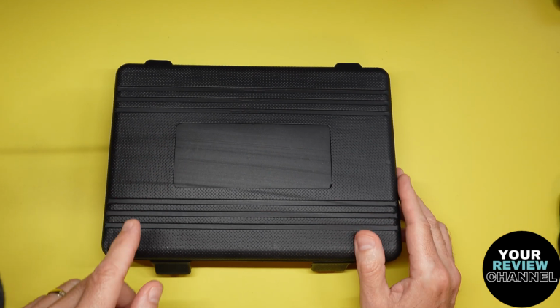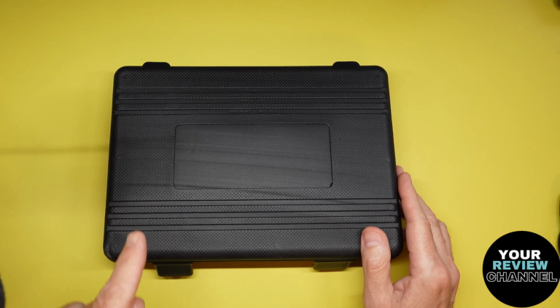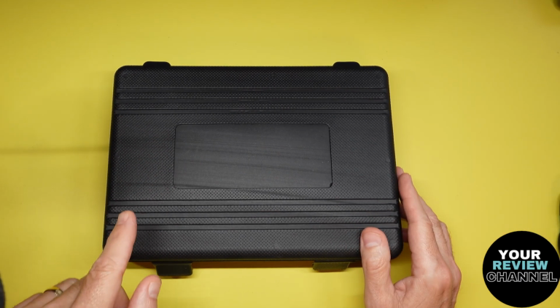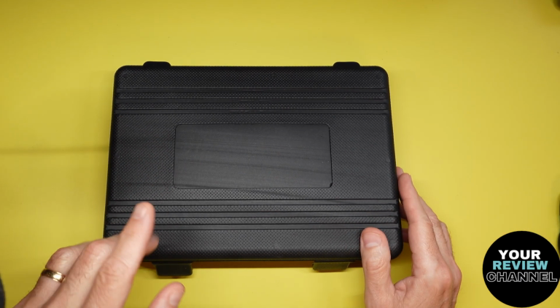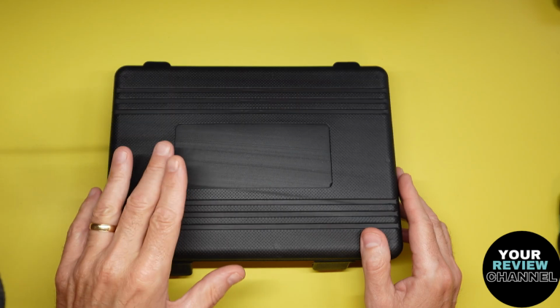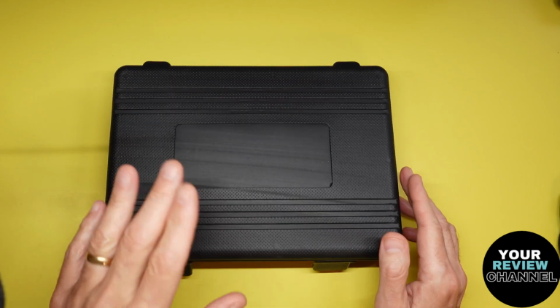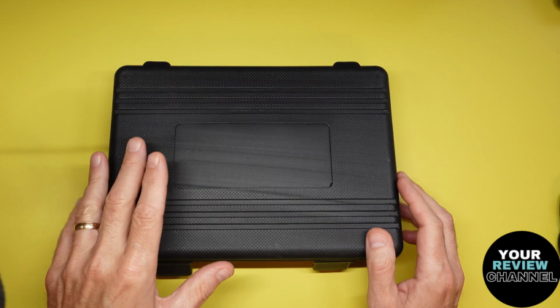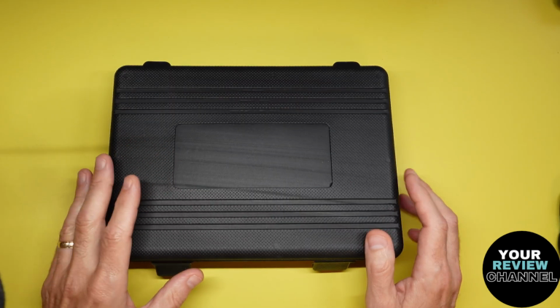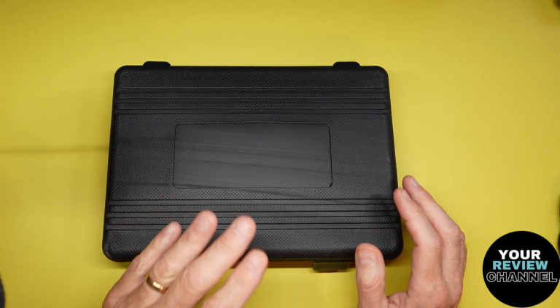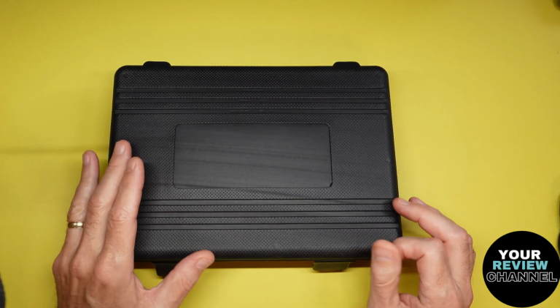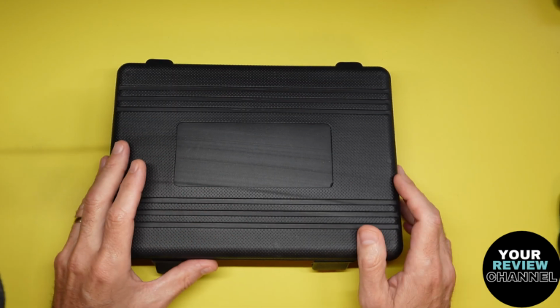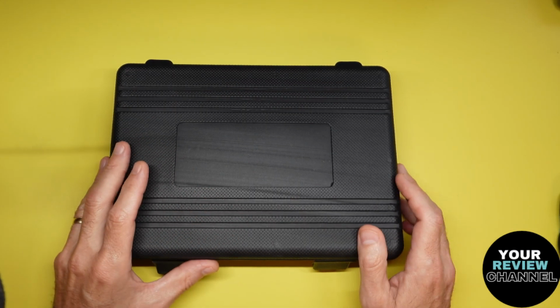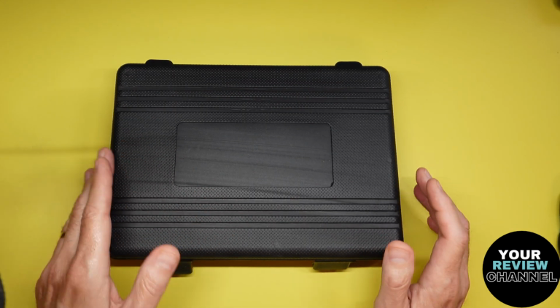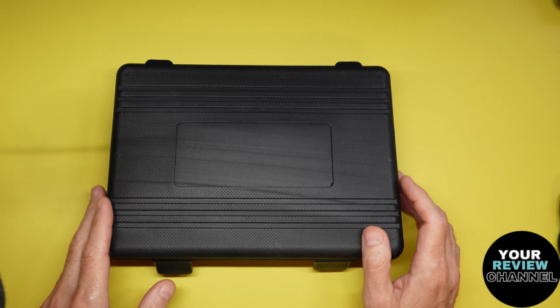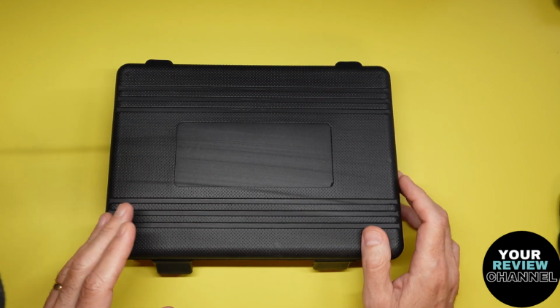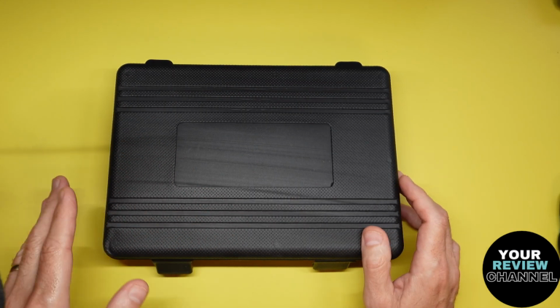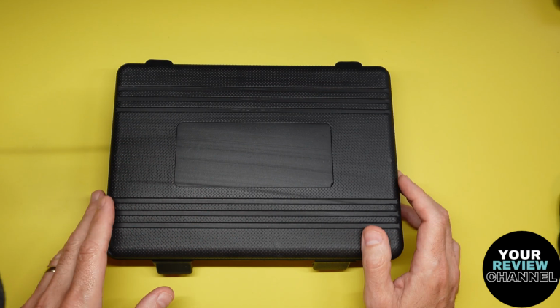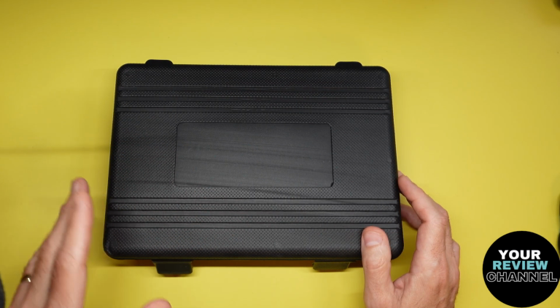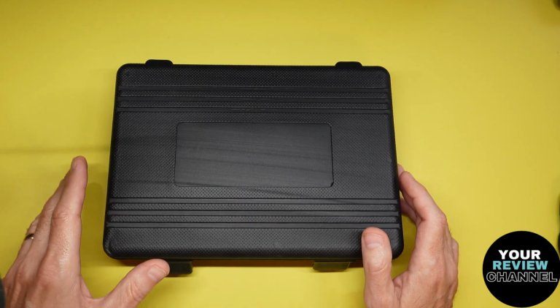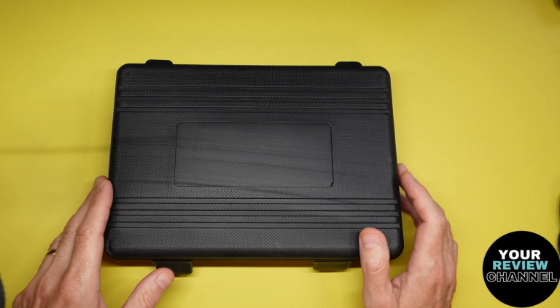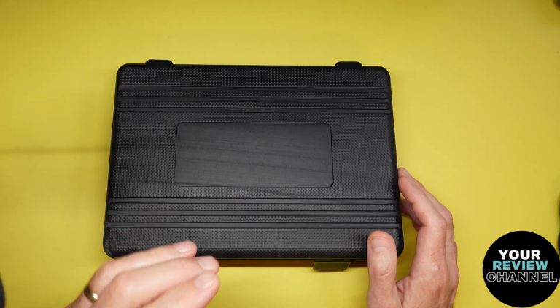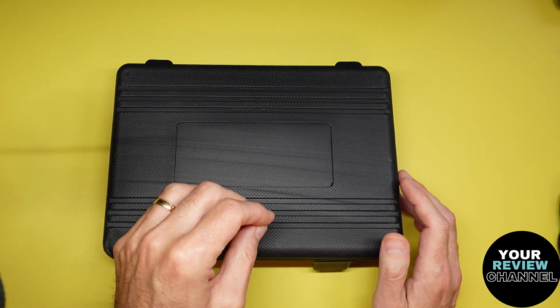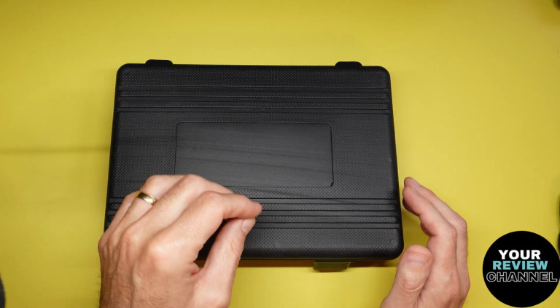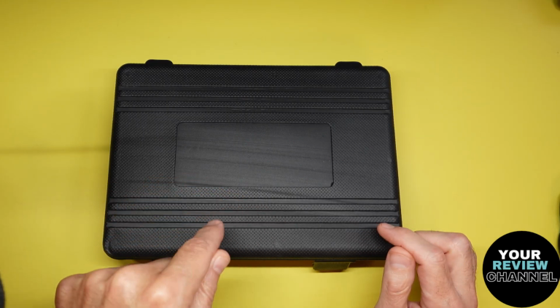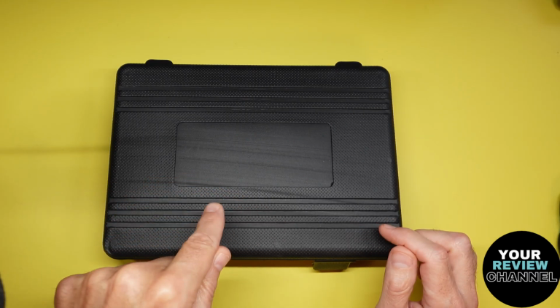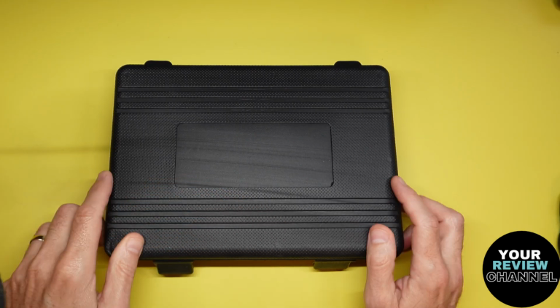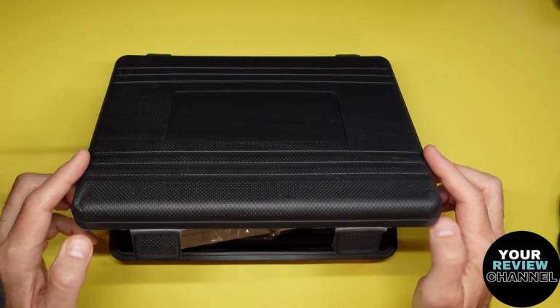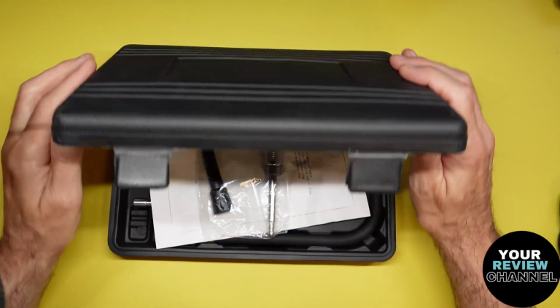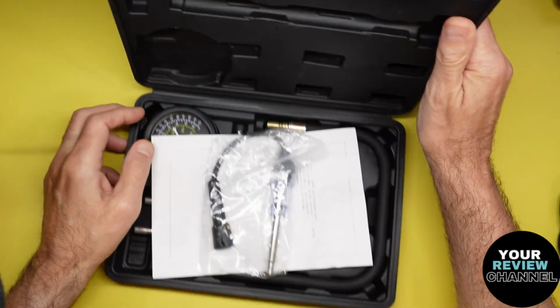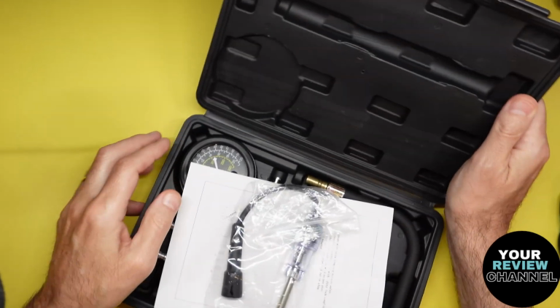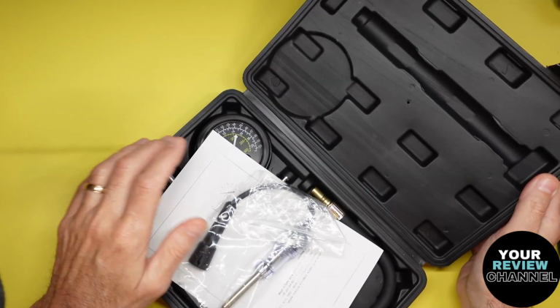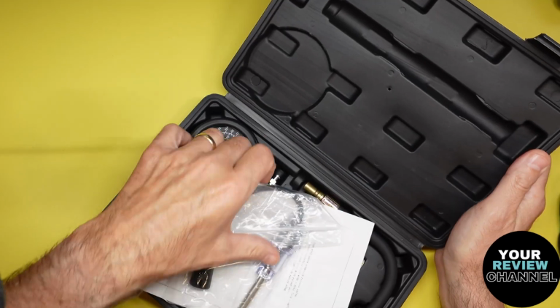This is a nine-piece automotive compression test kit. Now it can be used for all types of engines - could be lawnmowers, could be snowblowers, mini bikes, doesn't really matter. If it has an engine and compression, you can use something like this. Let's take a quick look at it and show you what's included in the kit.